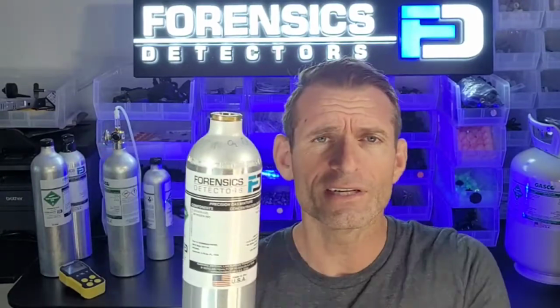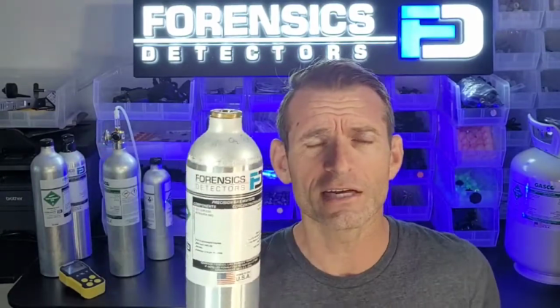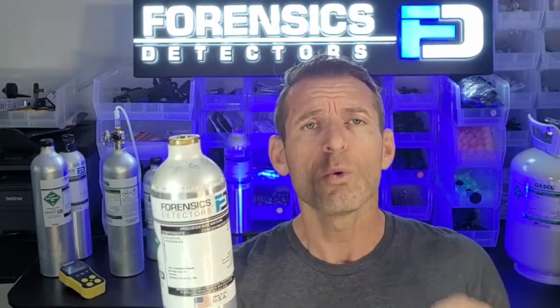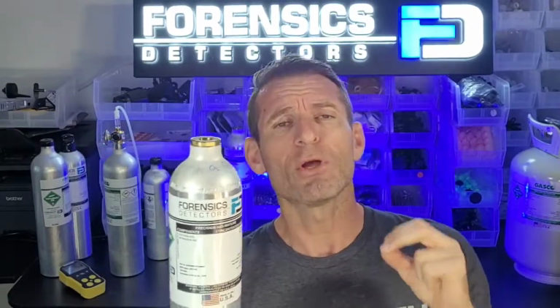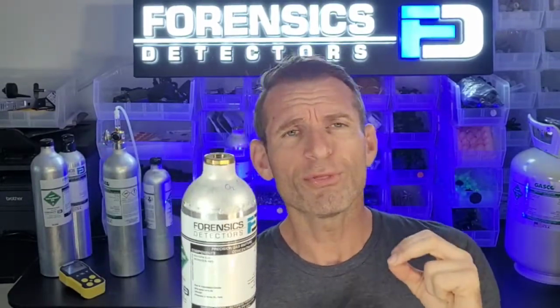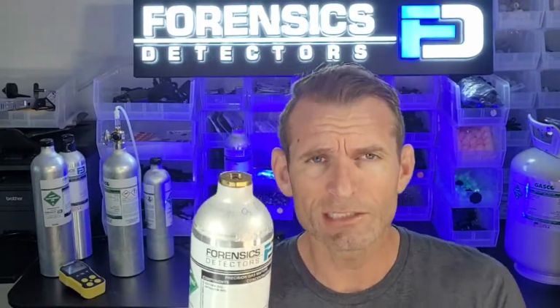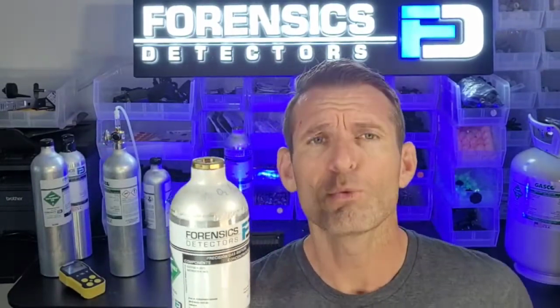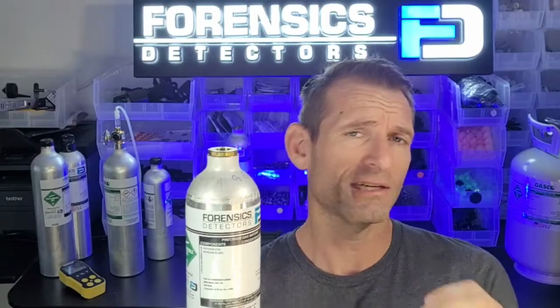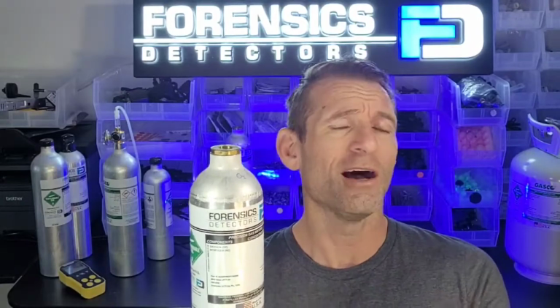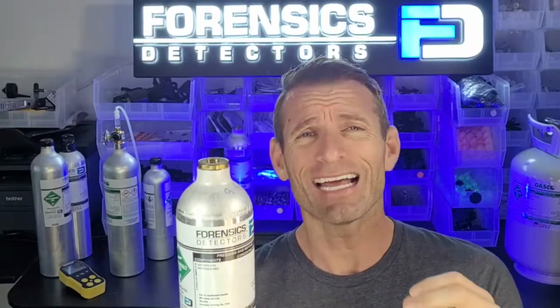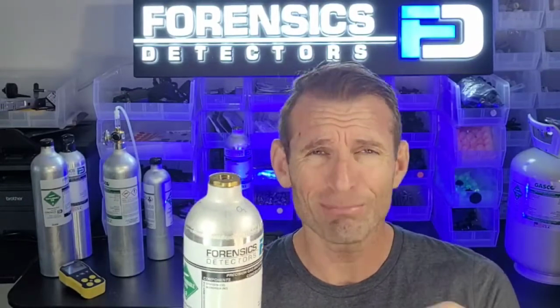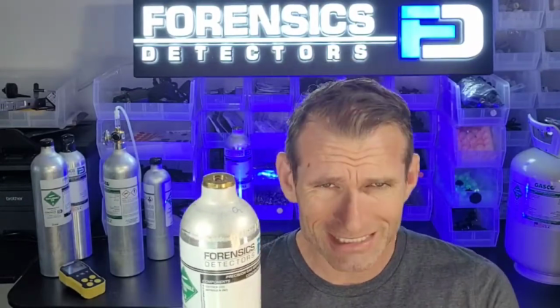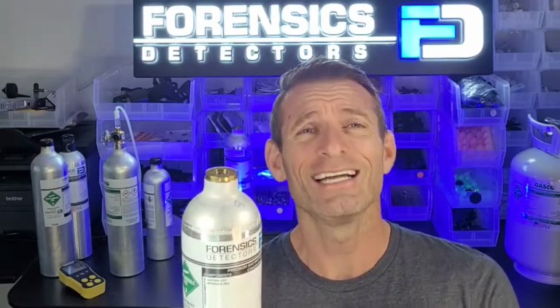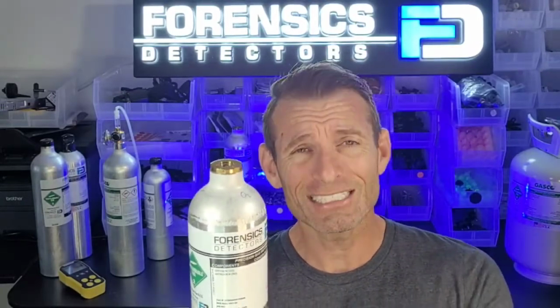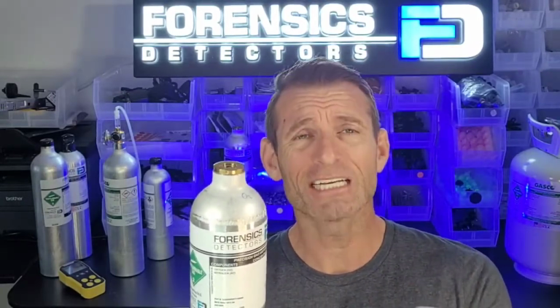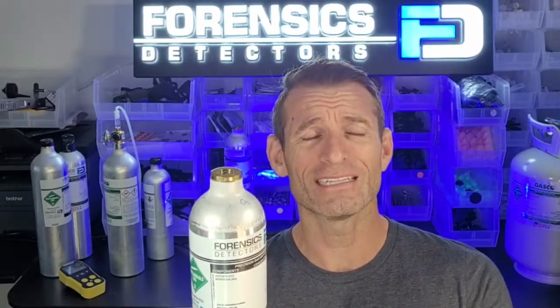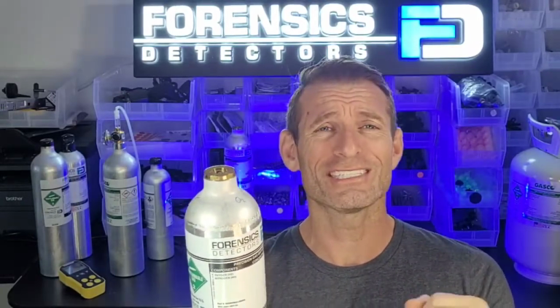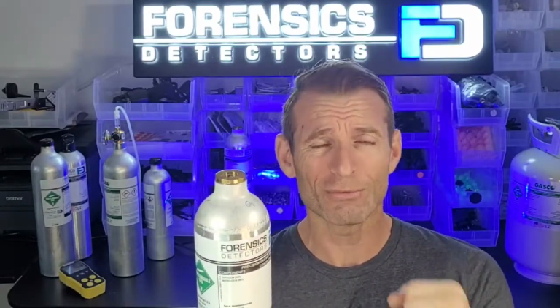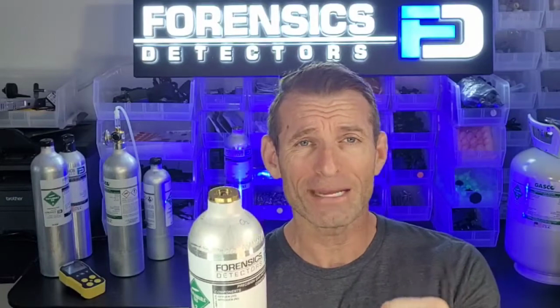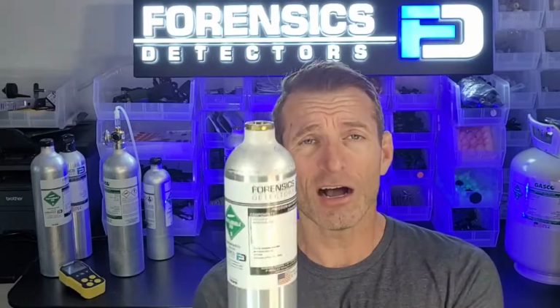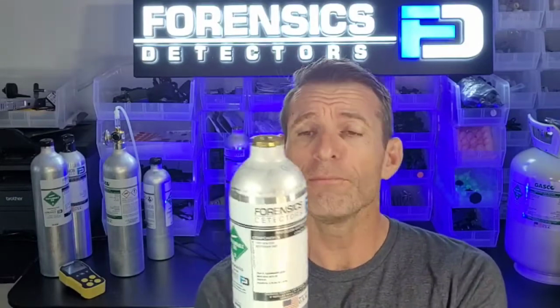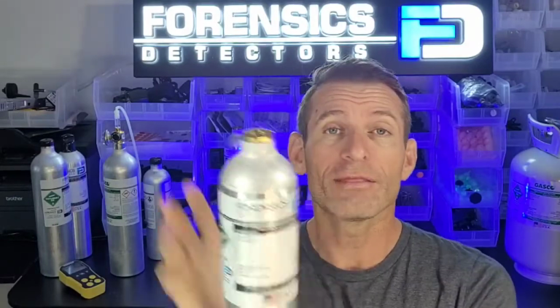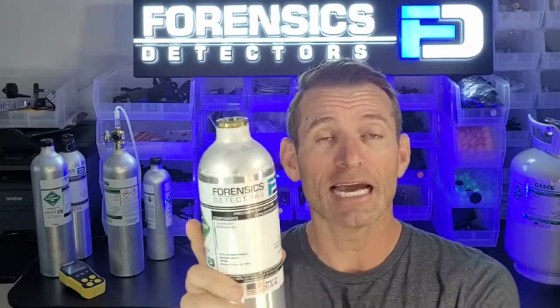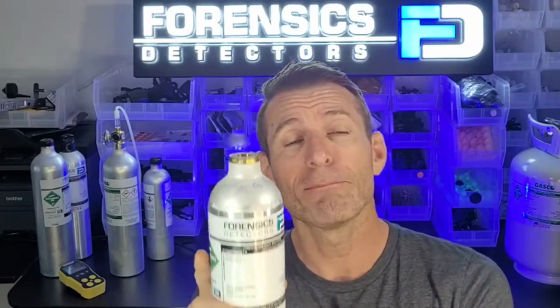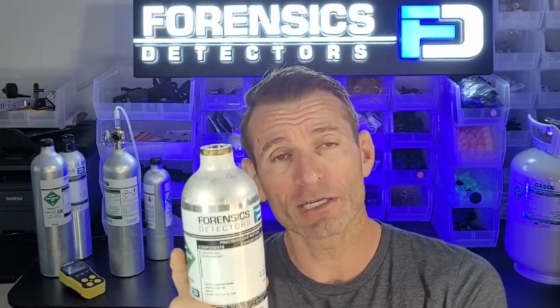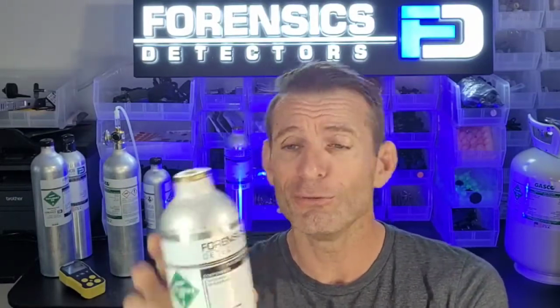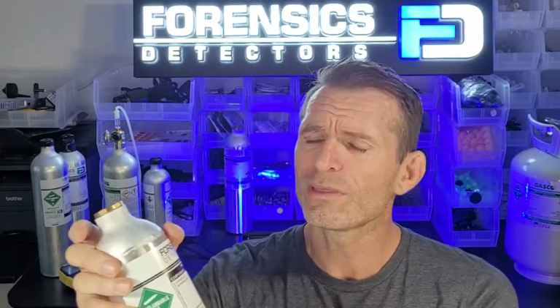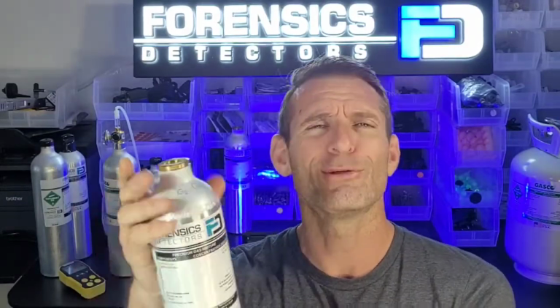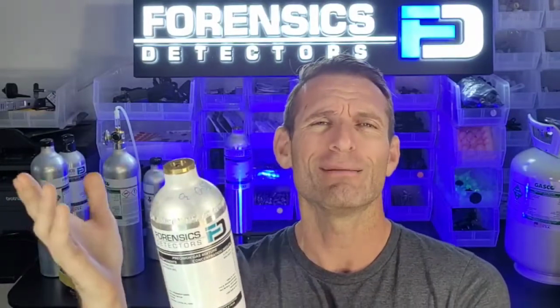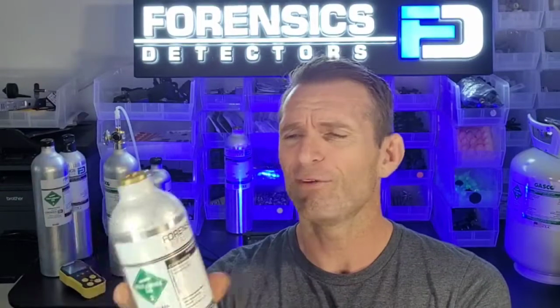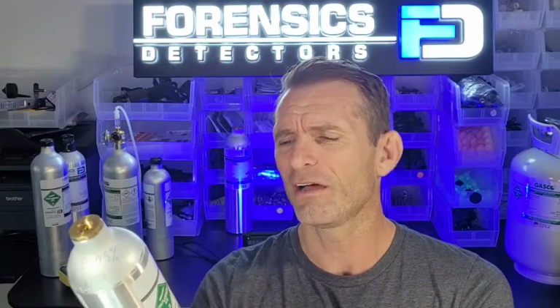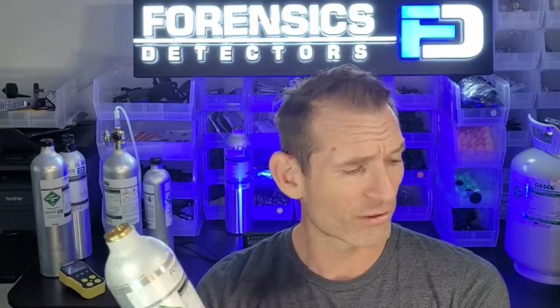Forensics Detectors — we are authorized representatives of GasCo, the best gas mix company in the United States, and we're happy to offer their gas product to you with our label on it.